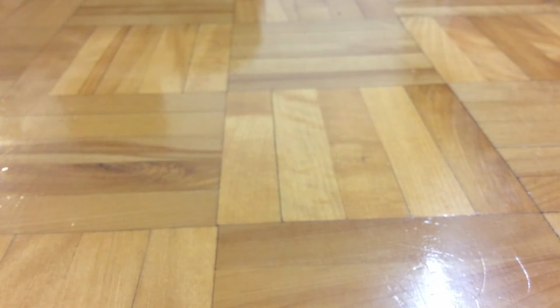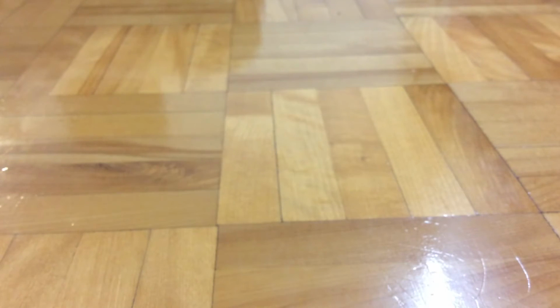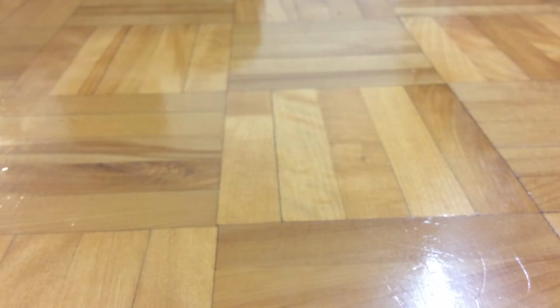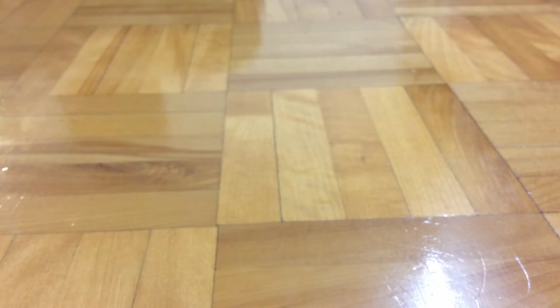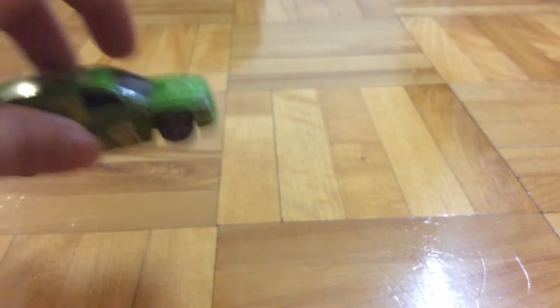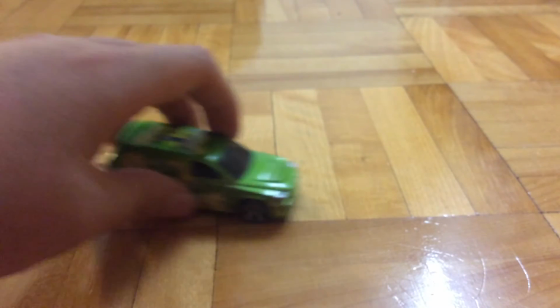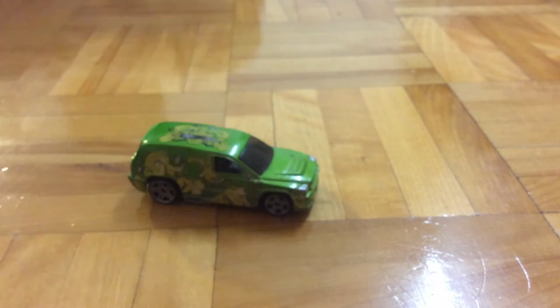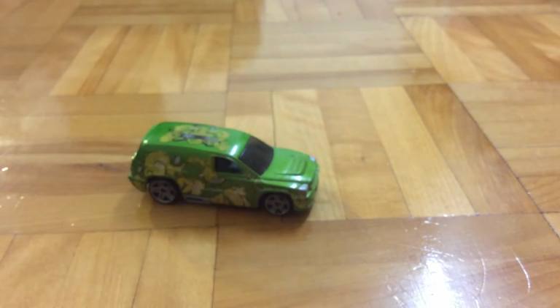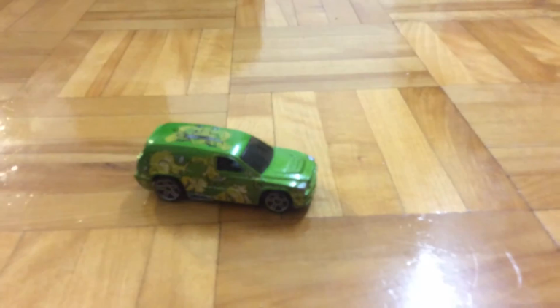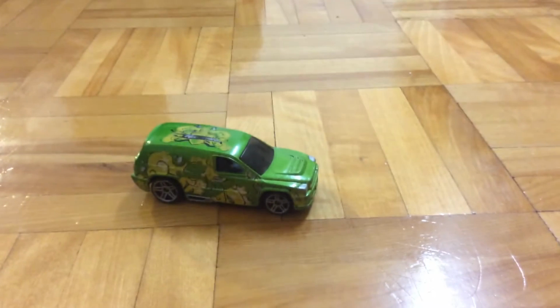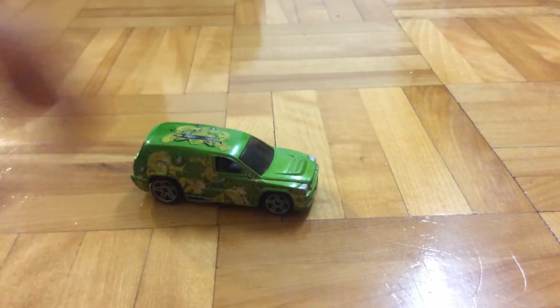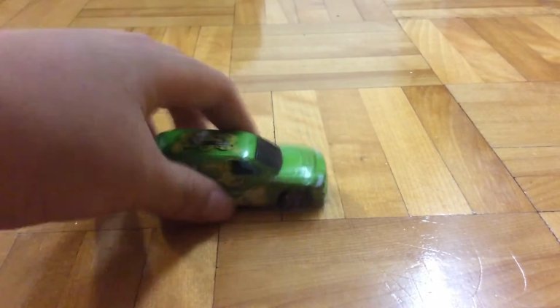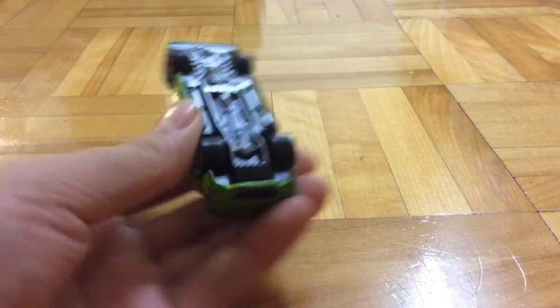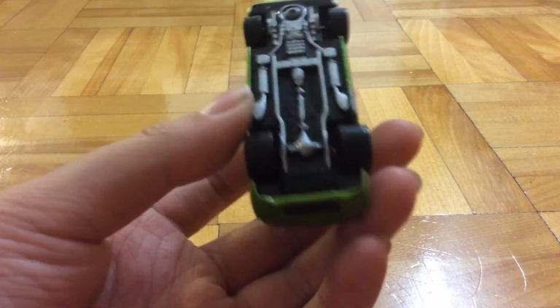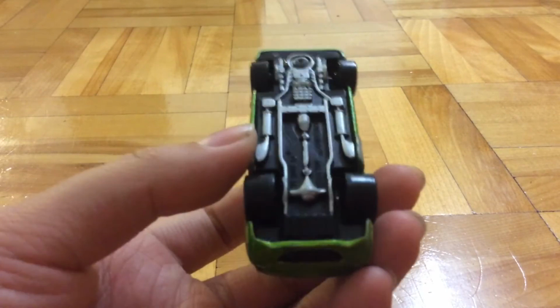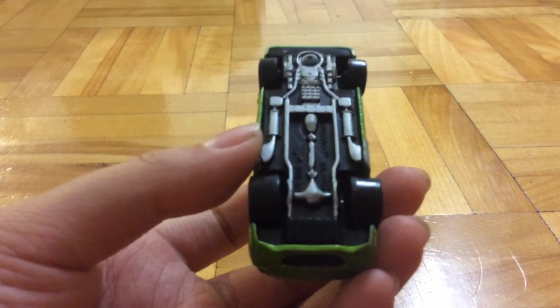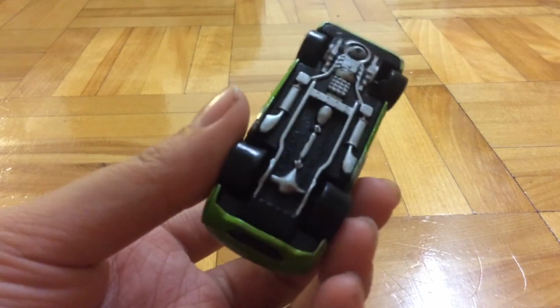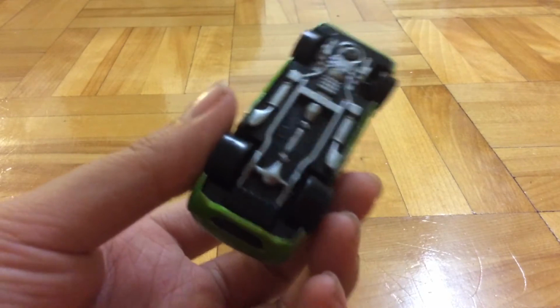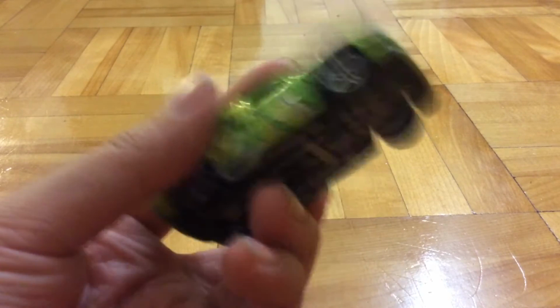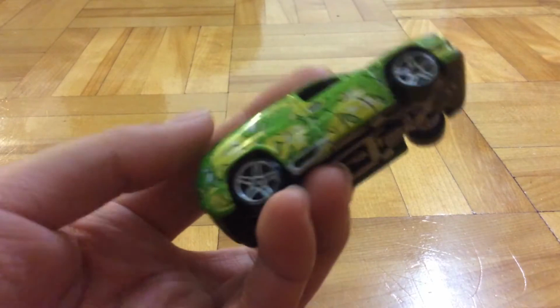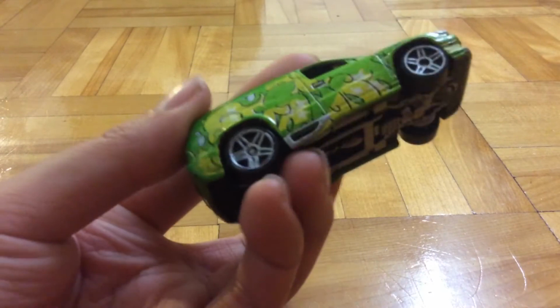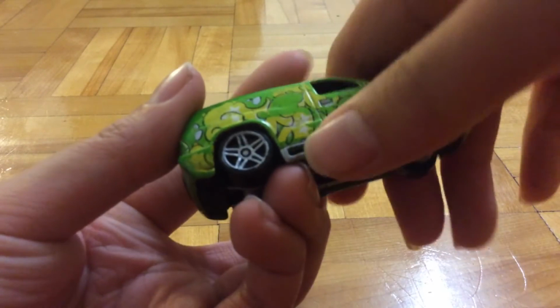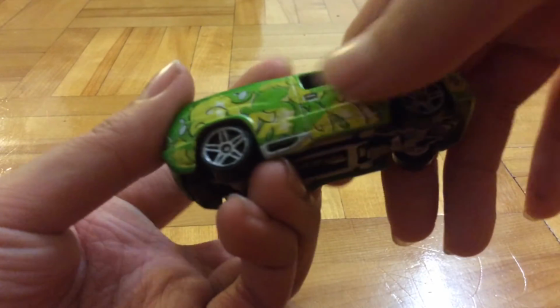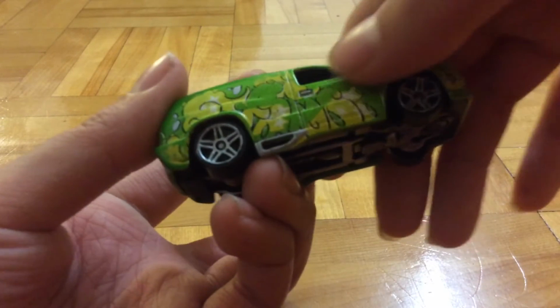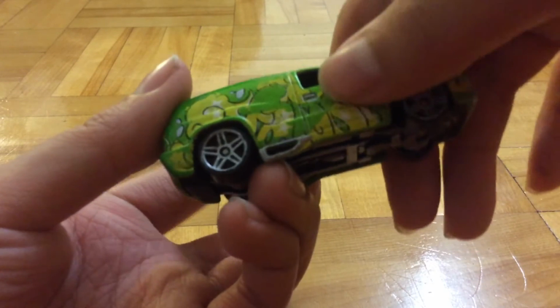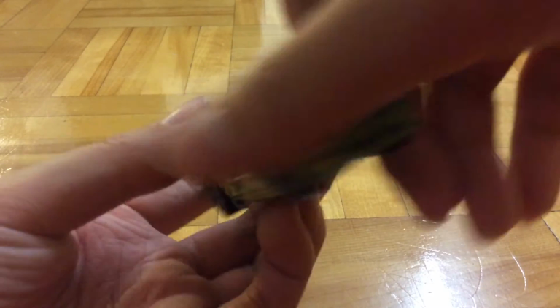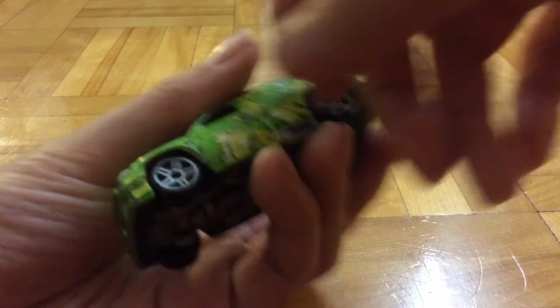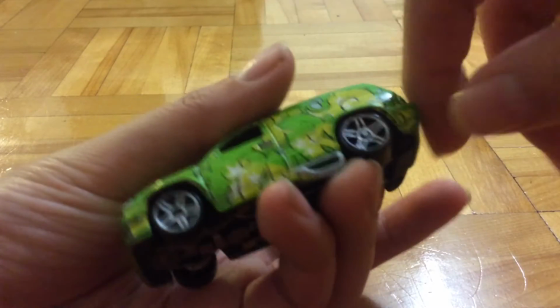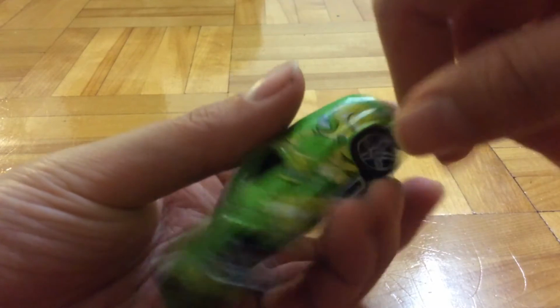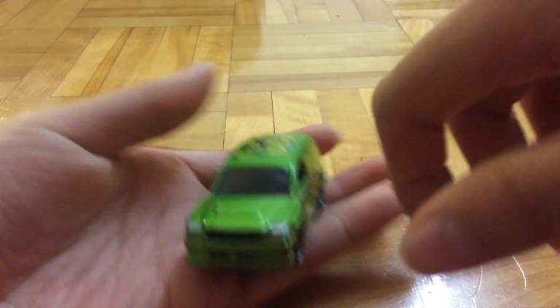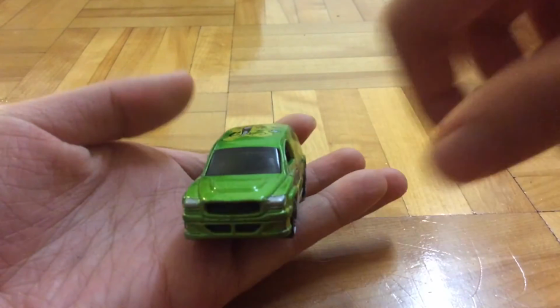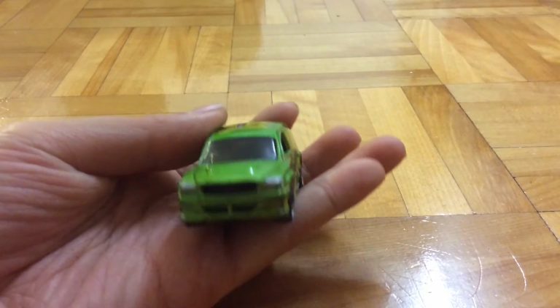And then I got this Fandango. I detailed the base, the side exhaust, the doorknobs, and the headlights.